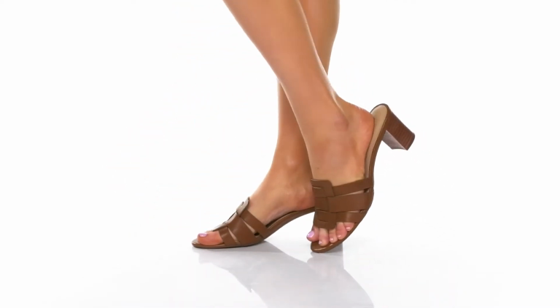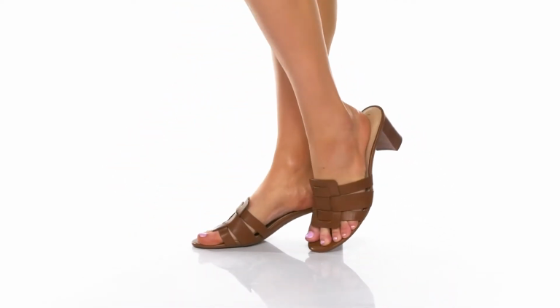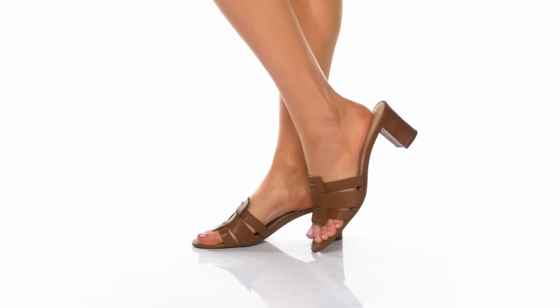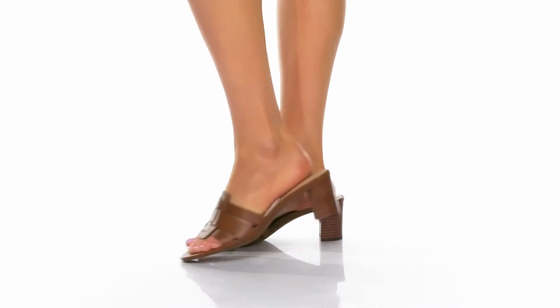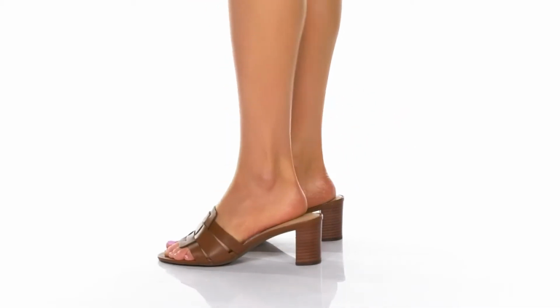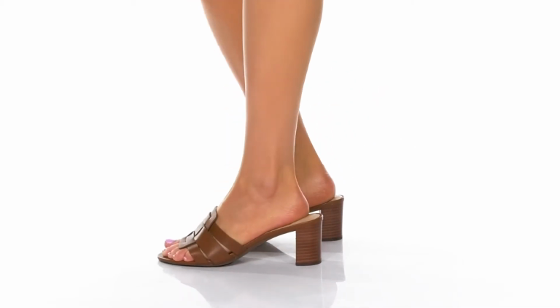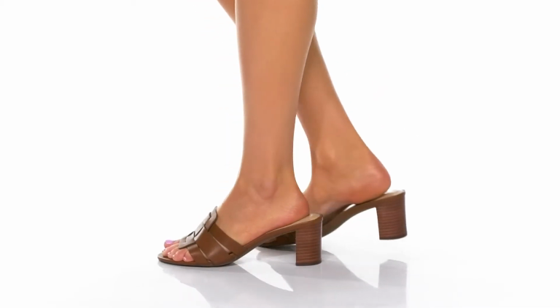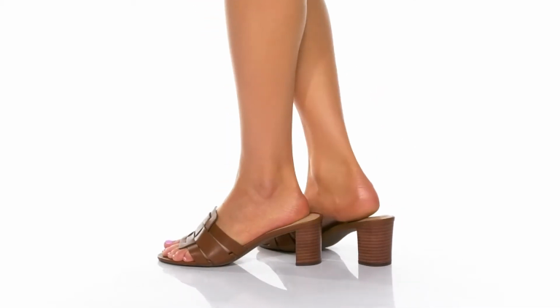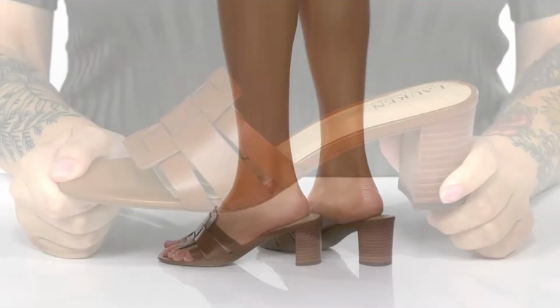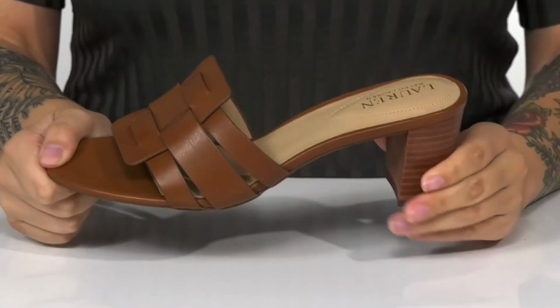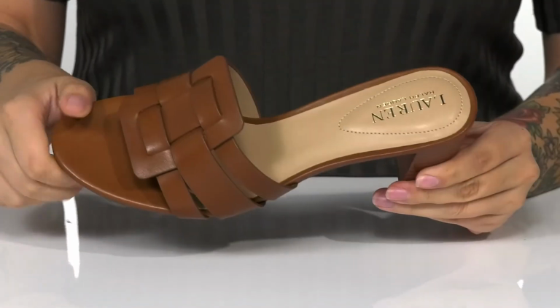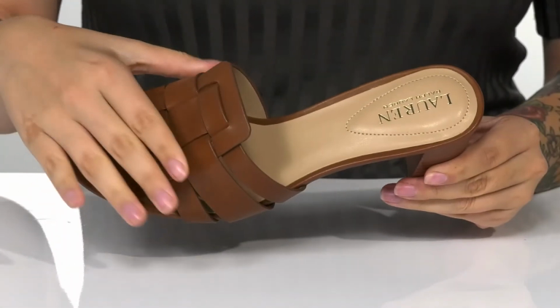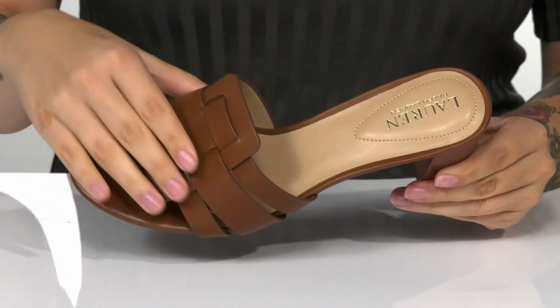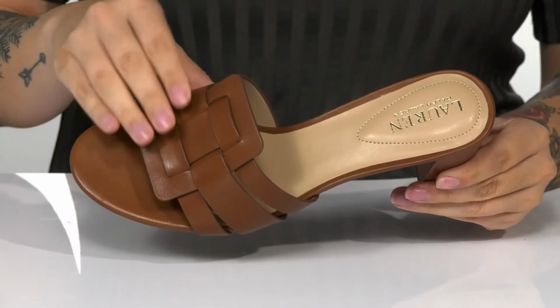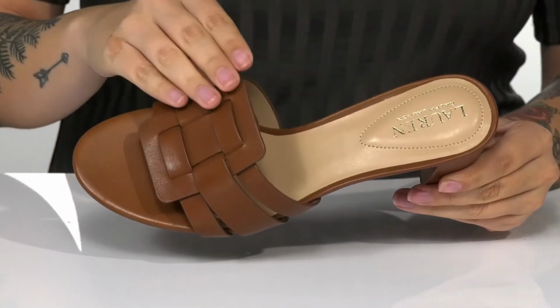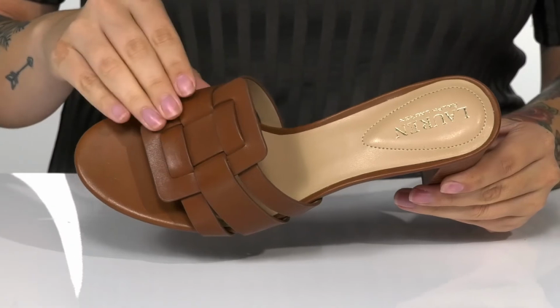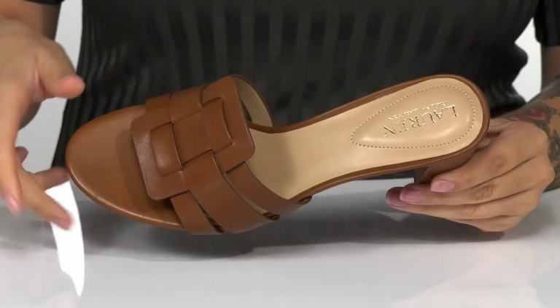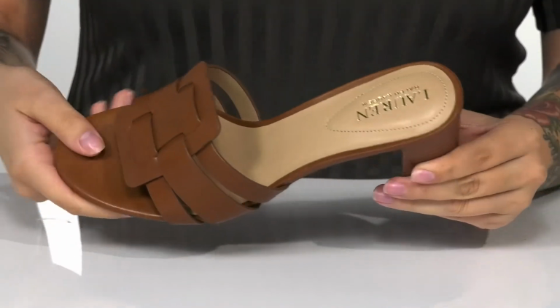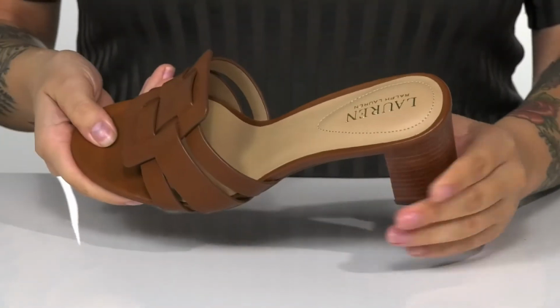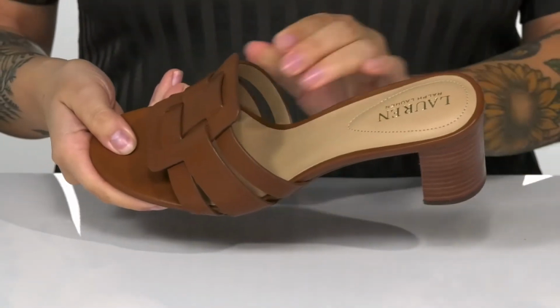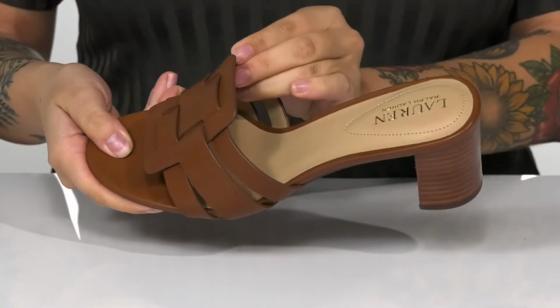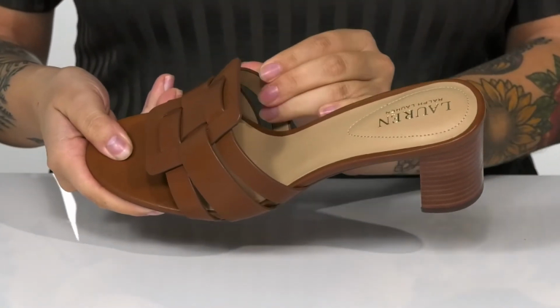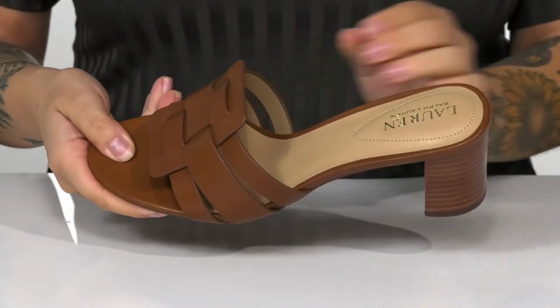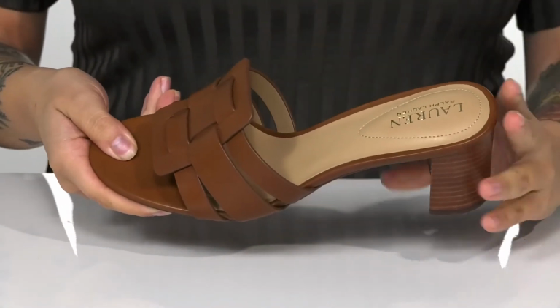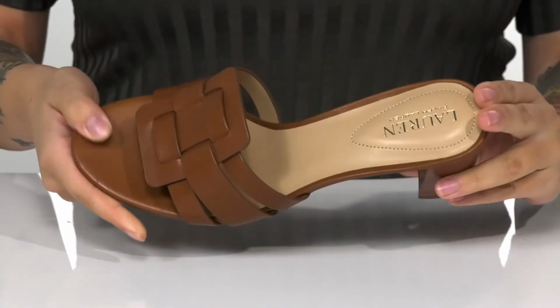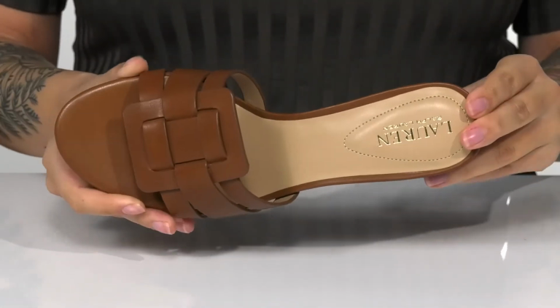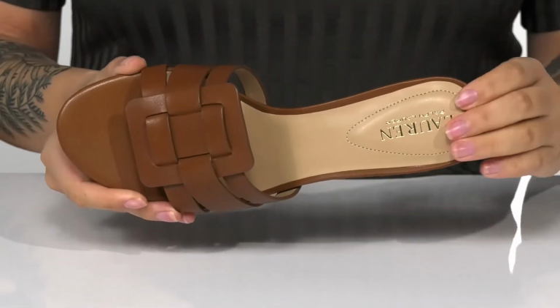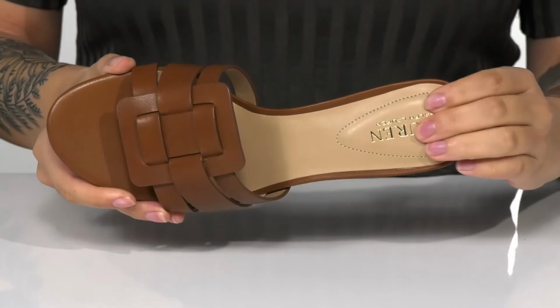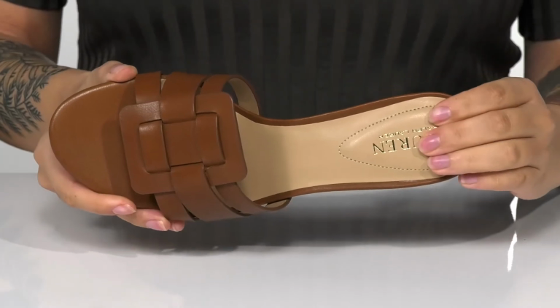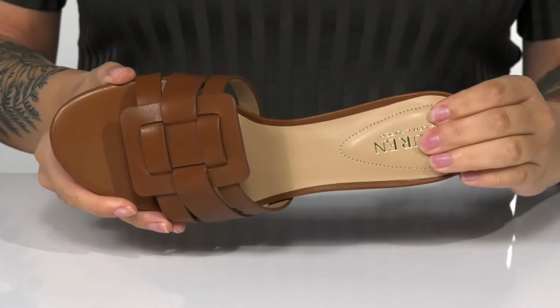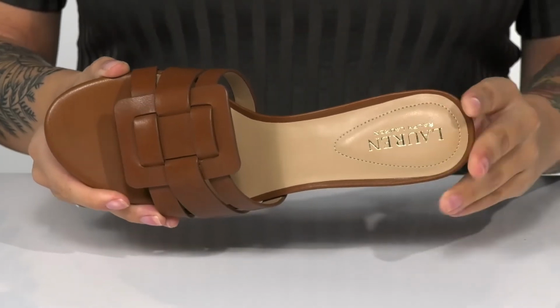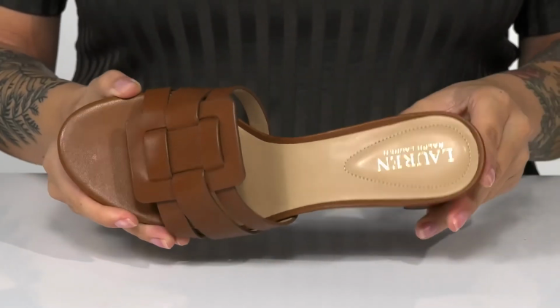Show off your style this season with these heels on your feet. There is a leather upper with a woven-like detailing, and these have a smooth synthetic inner lining. The footbed is cushioned for that all-day comfort.